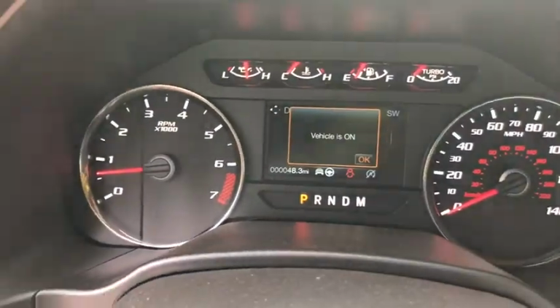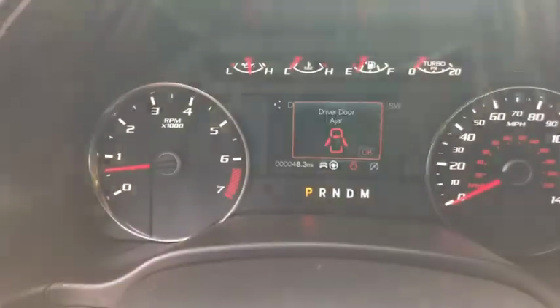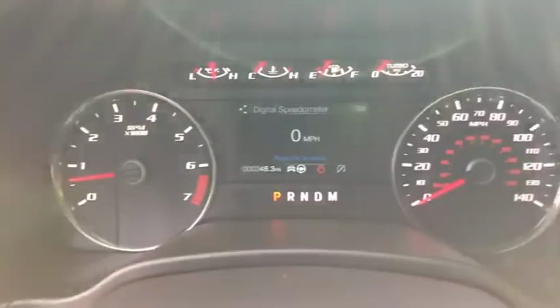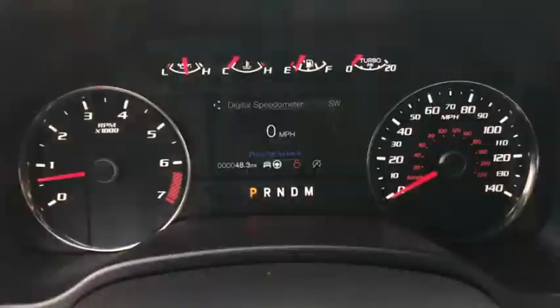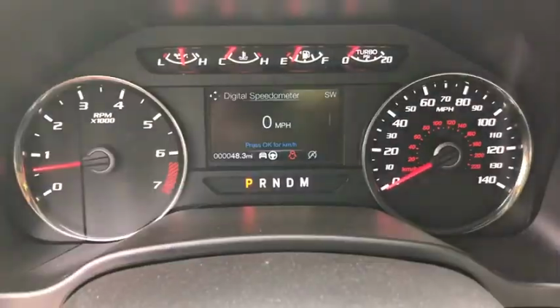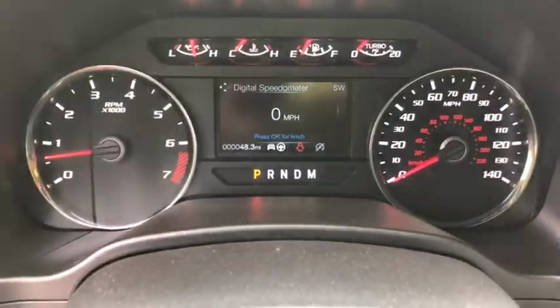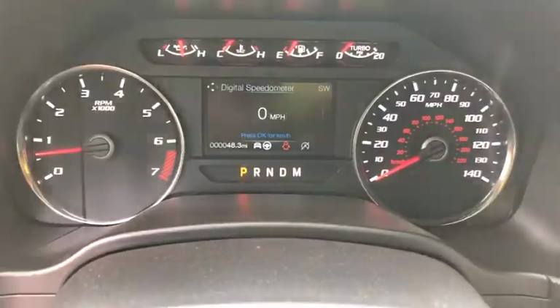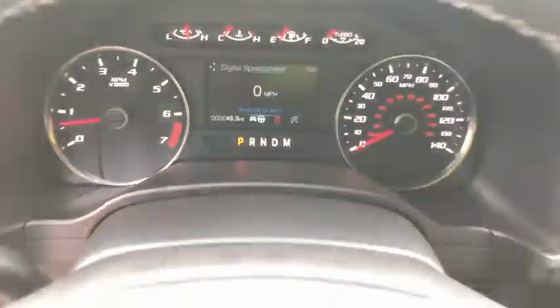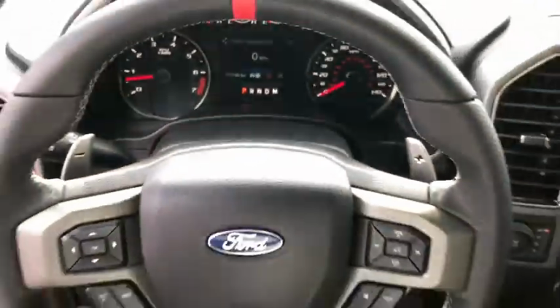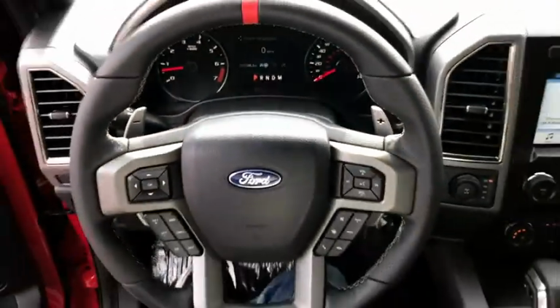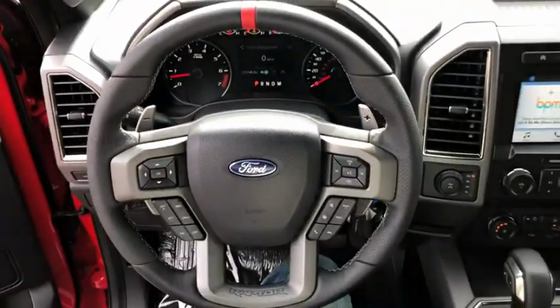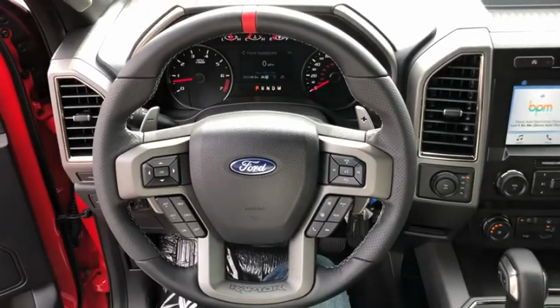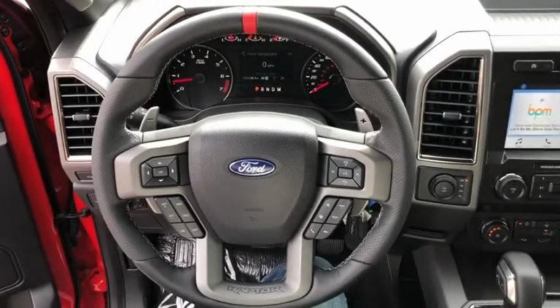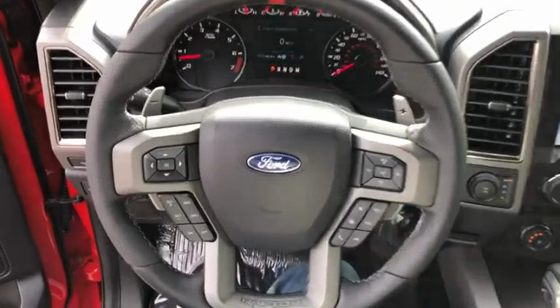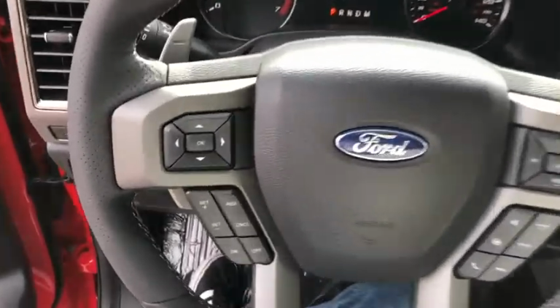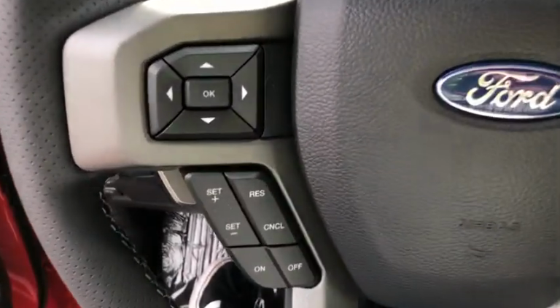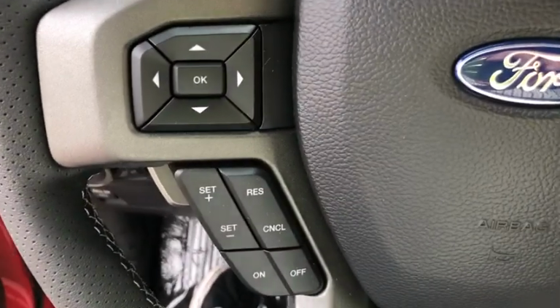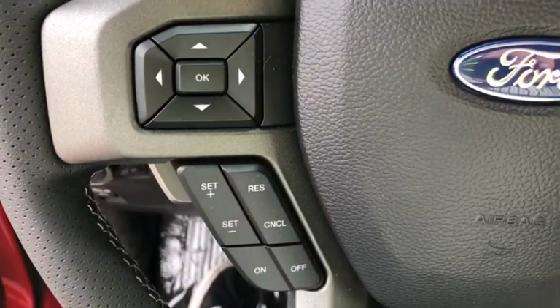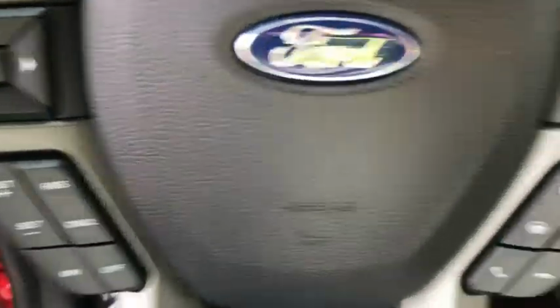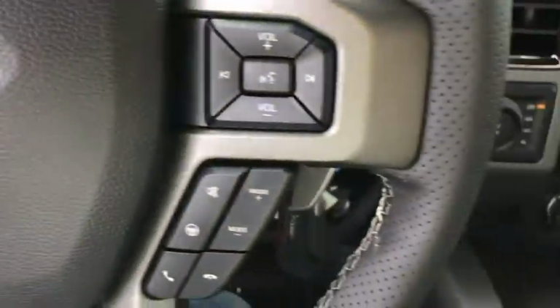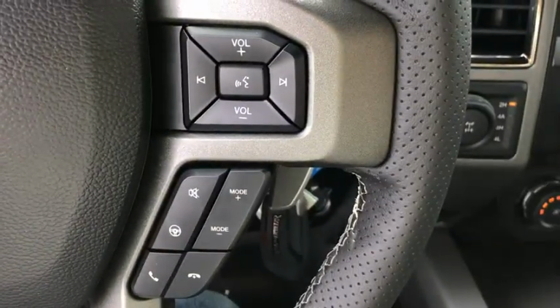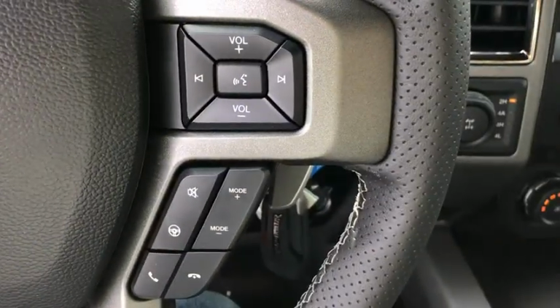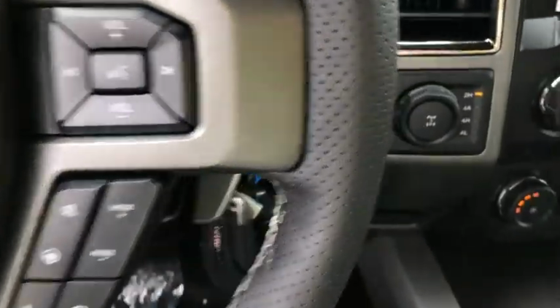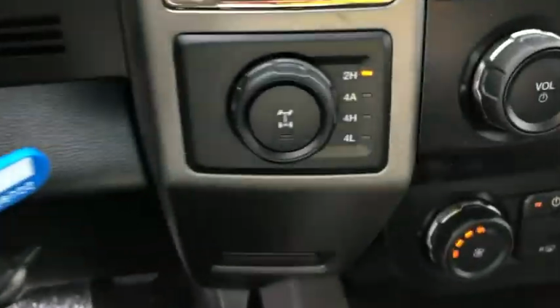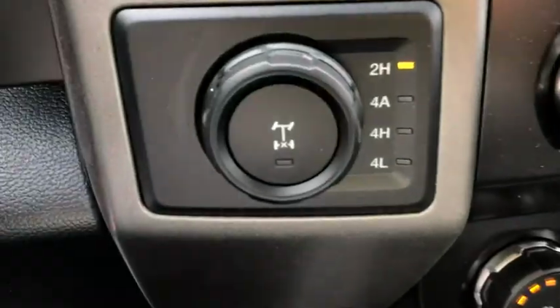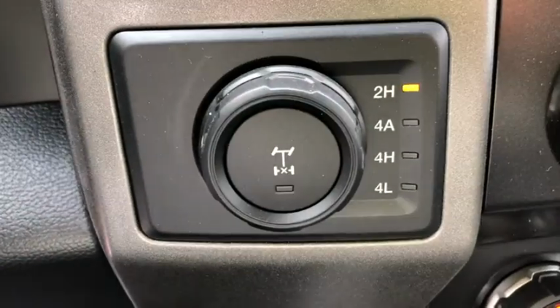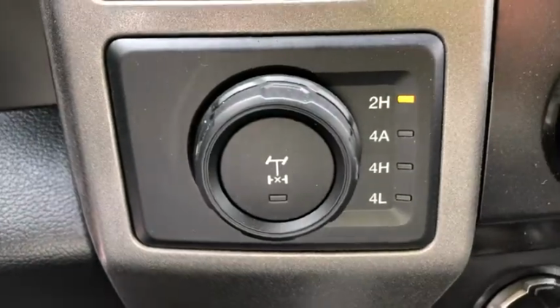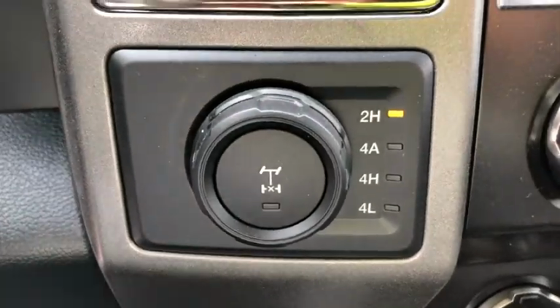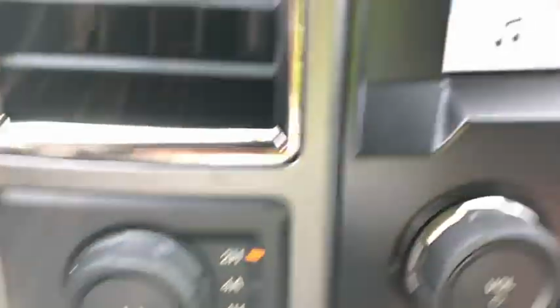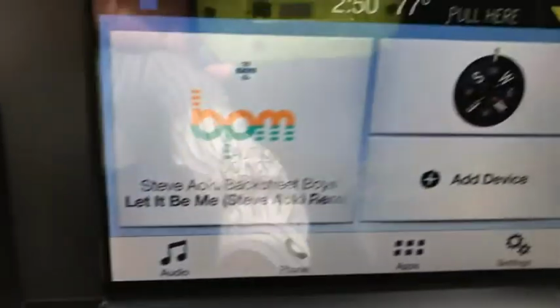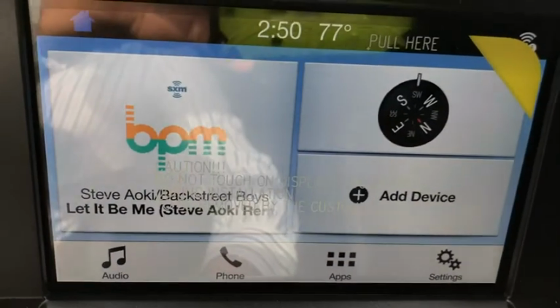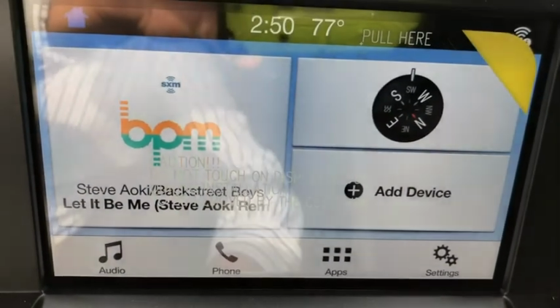Compass. Power windows. Rear window defroster. Trip computer. Electronic stability control. Remote keyless entry. Overhead console. Panic alarm. Tachometer. Brake assist. Power driver's seat.